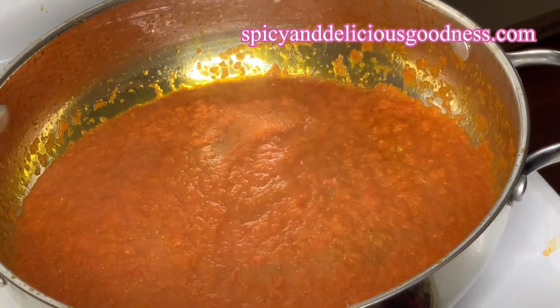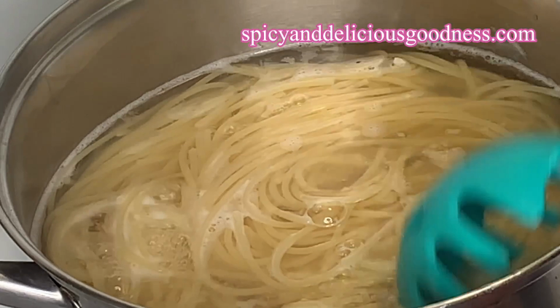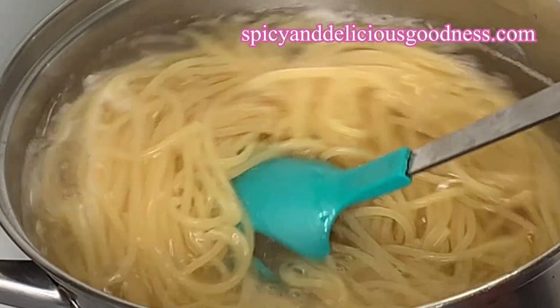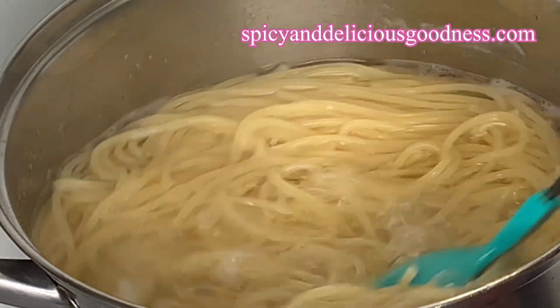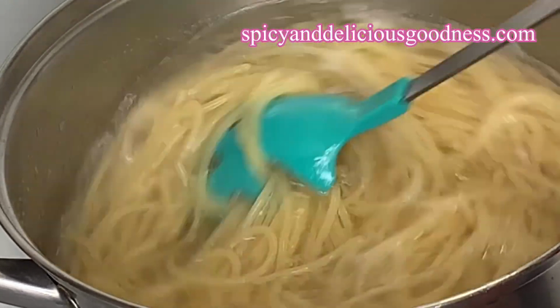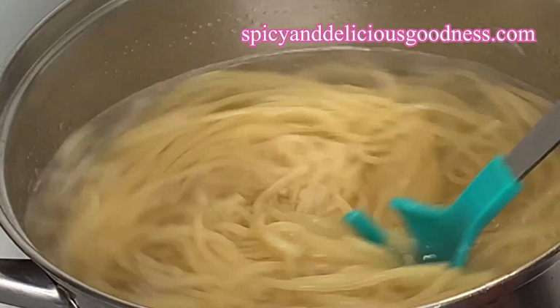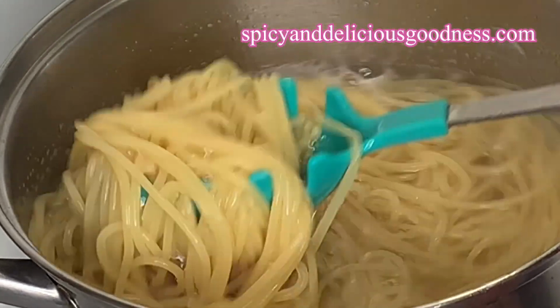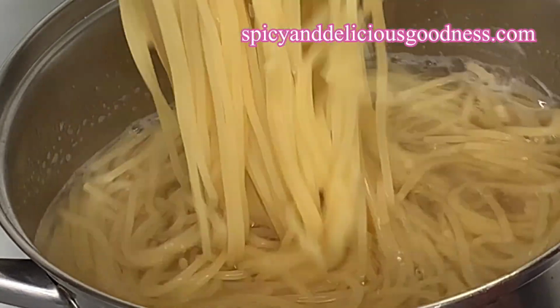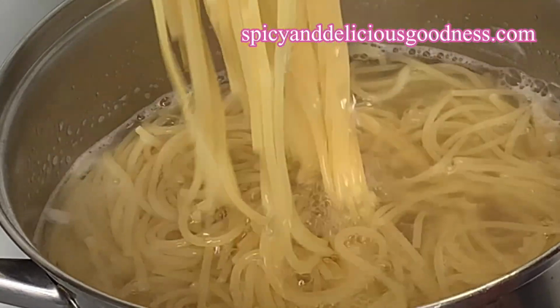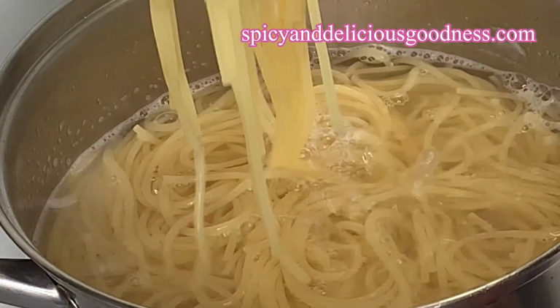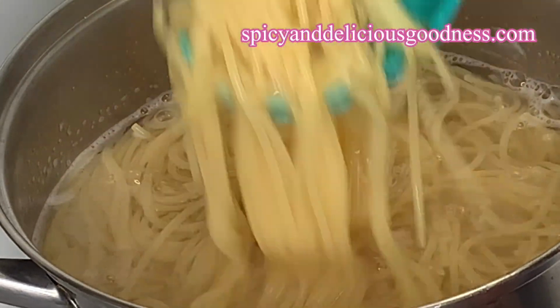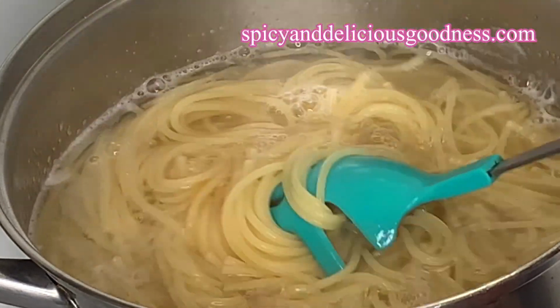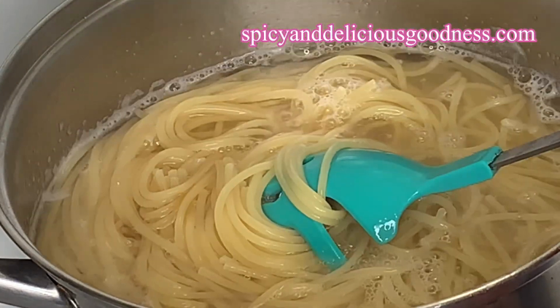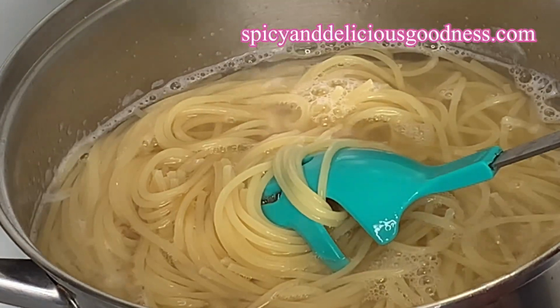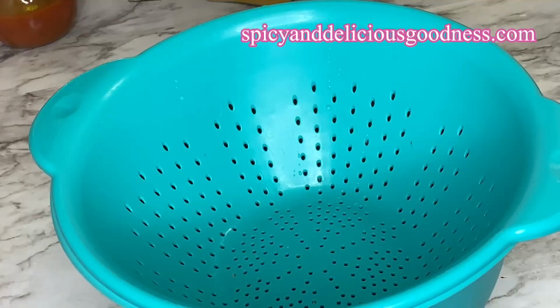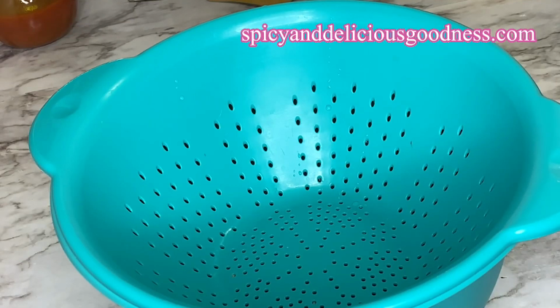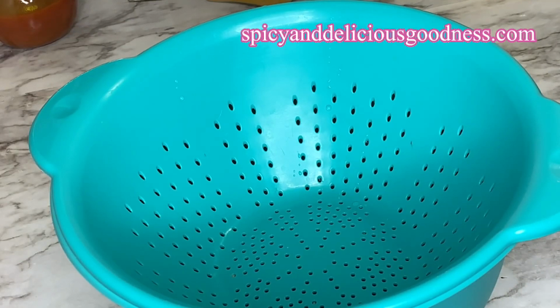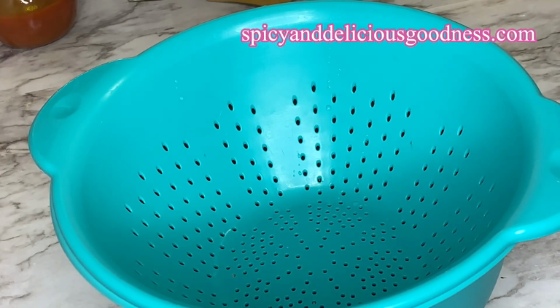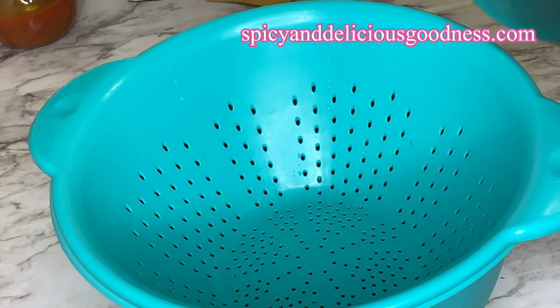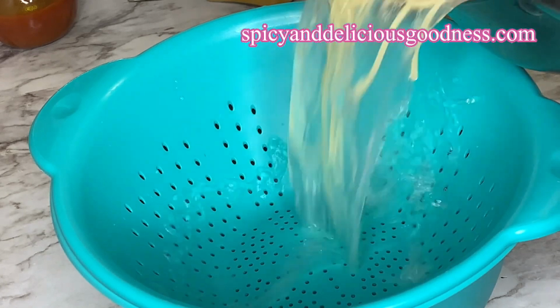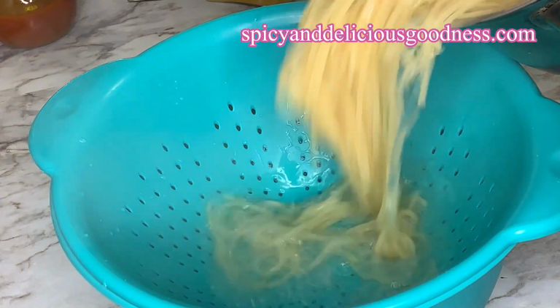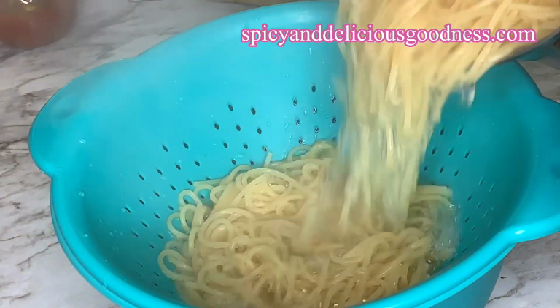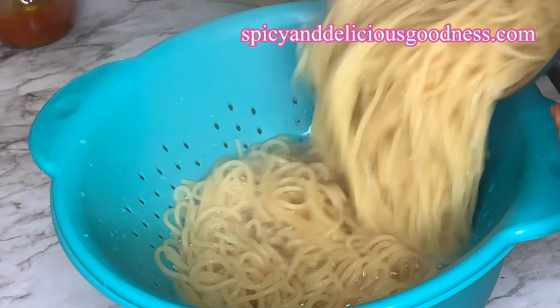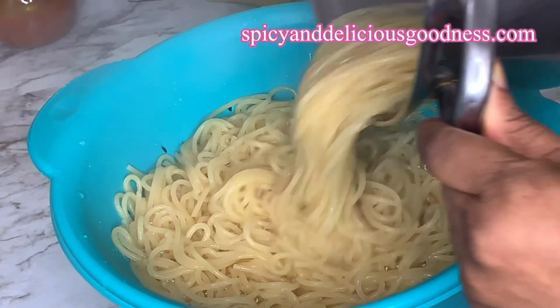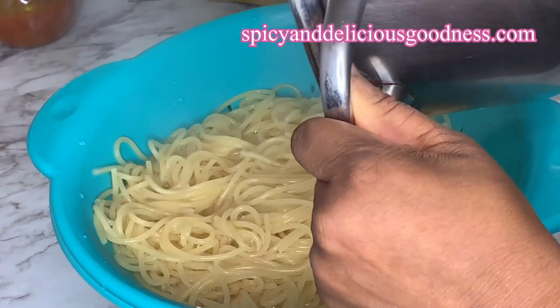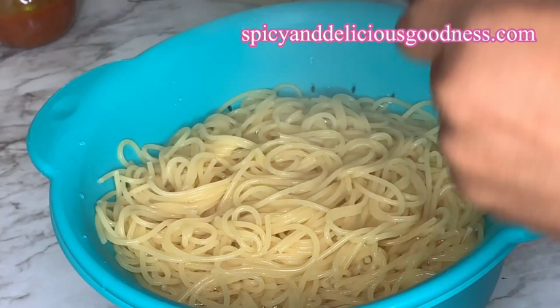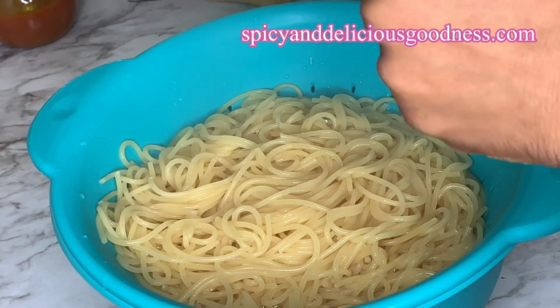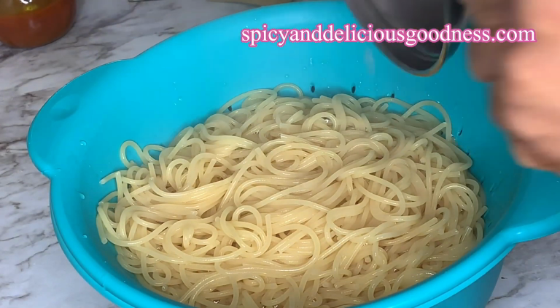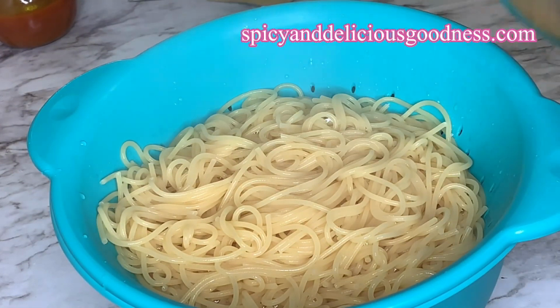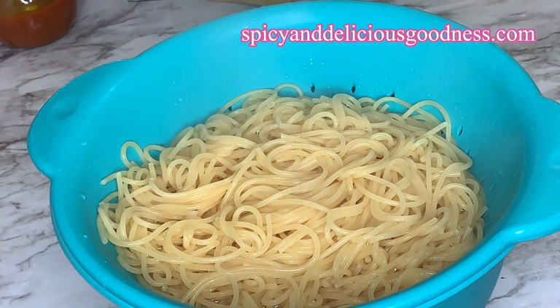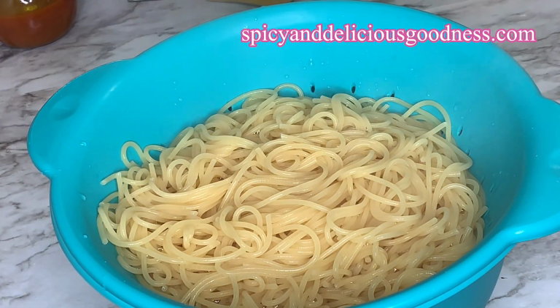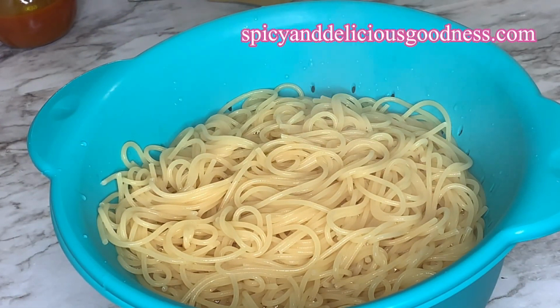The spaghetti is ready. I cooked it al dente because I'm gonna cook it some more. I'm gonna strain it into a bowl because I'm gonna be needing the liquid later.